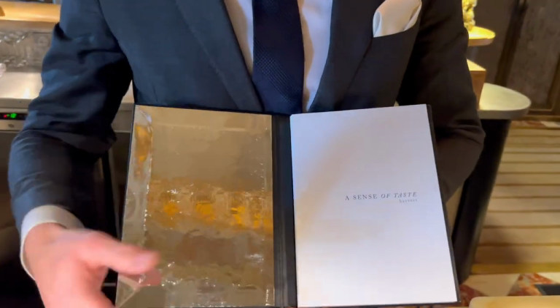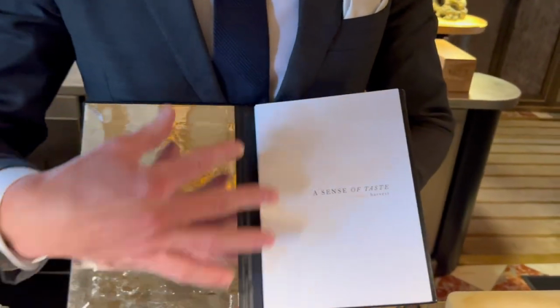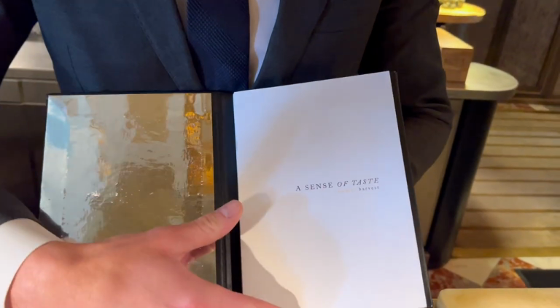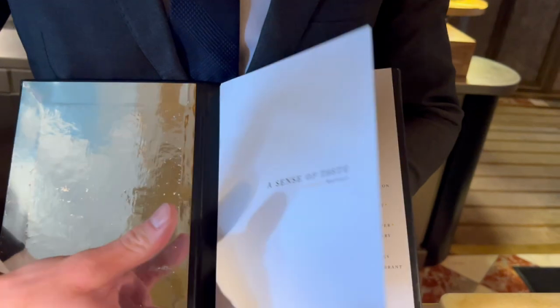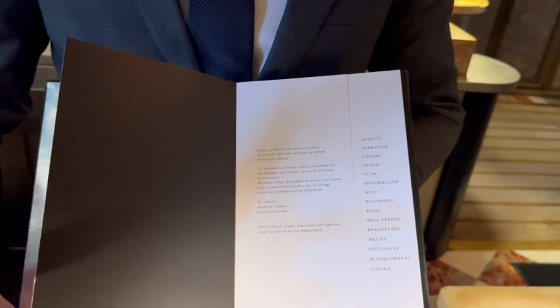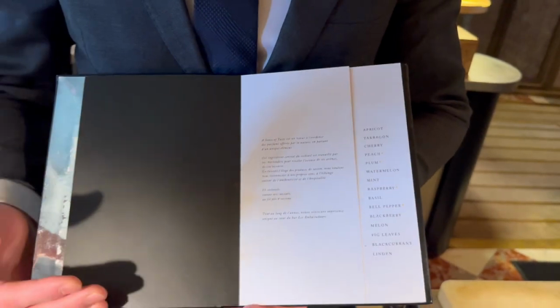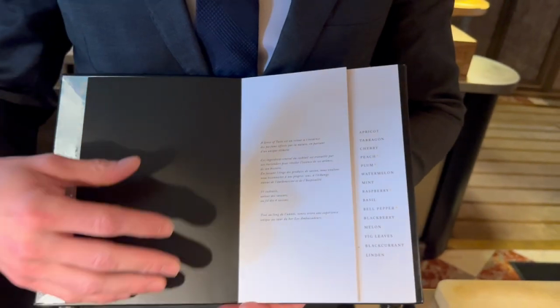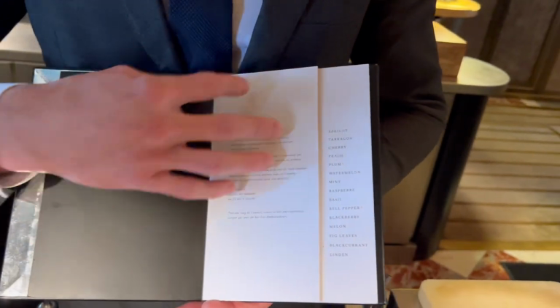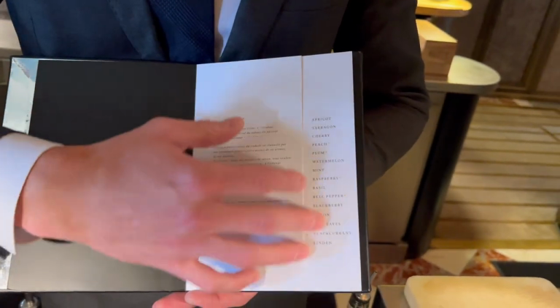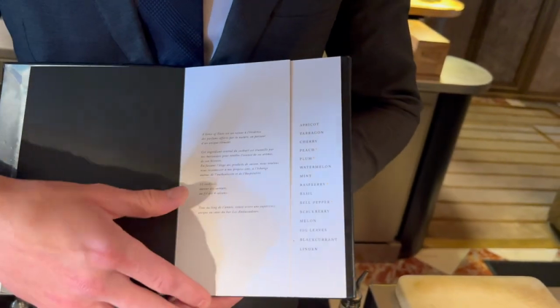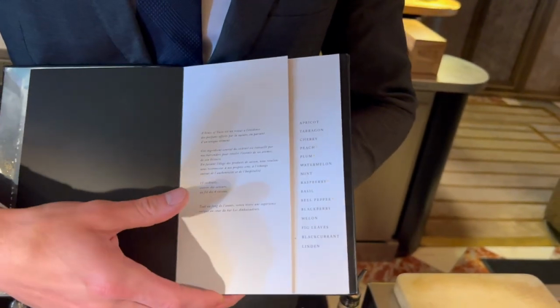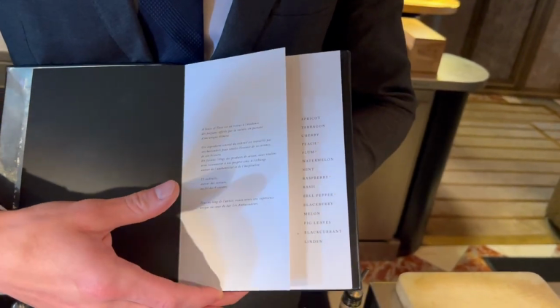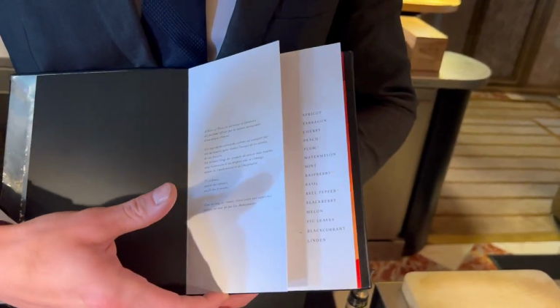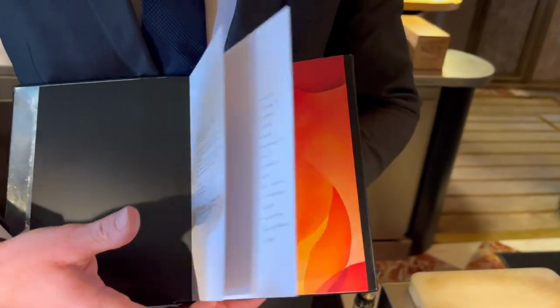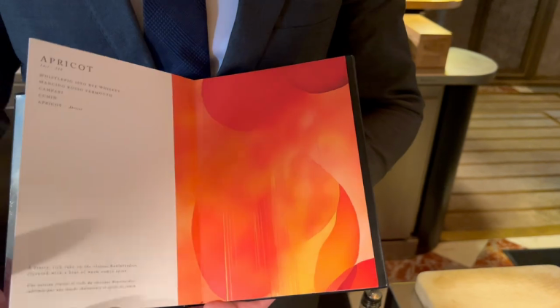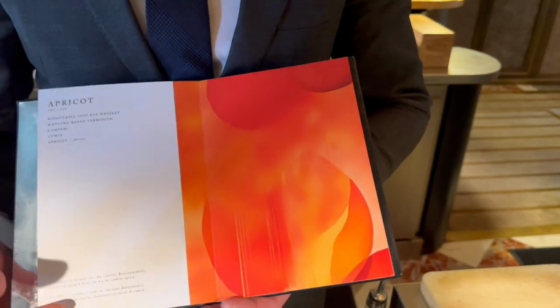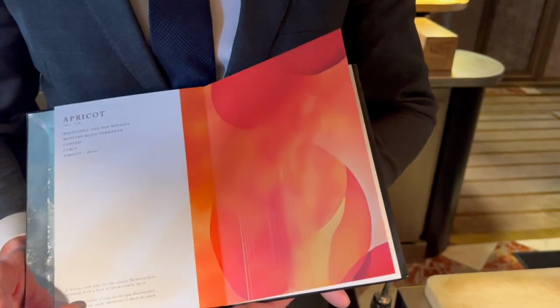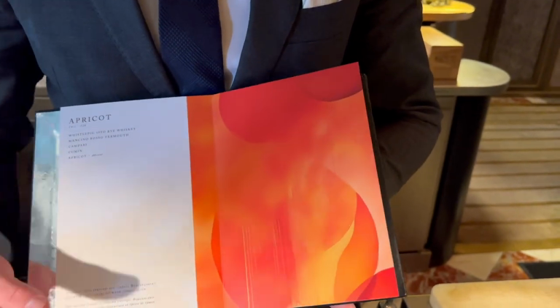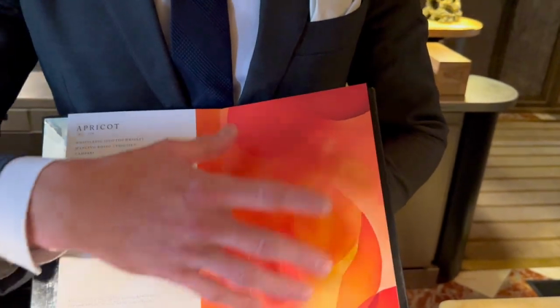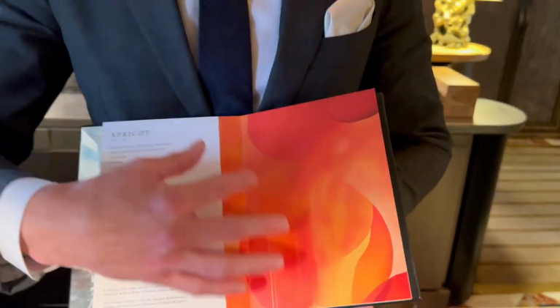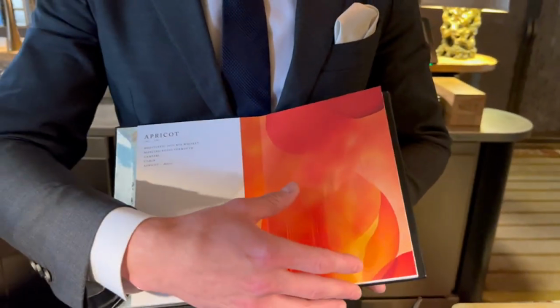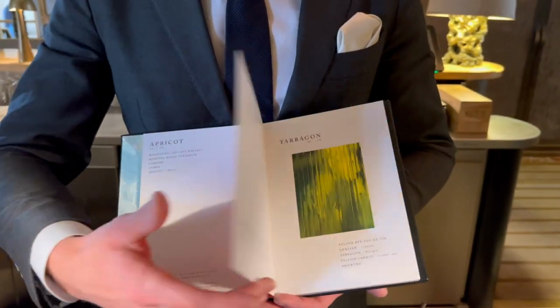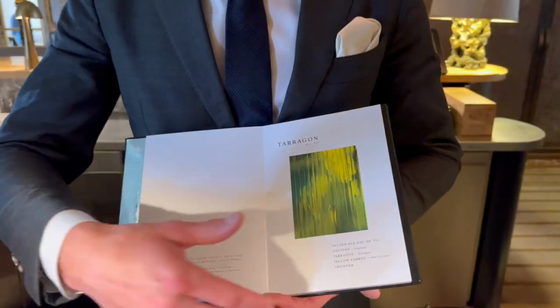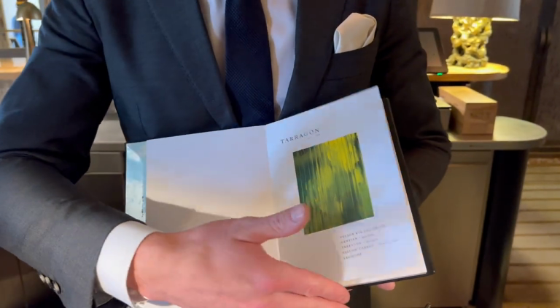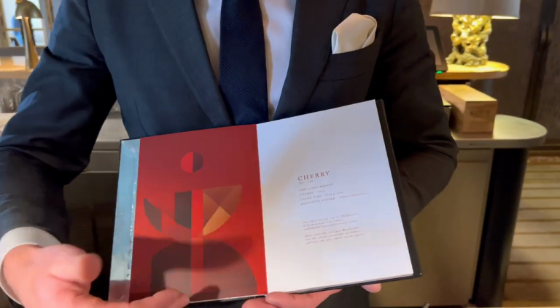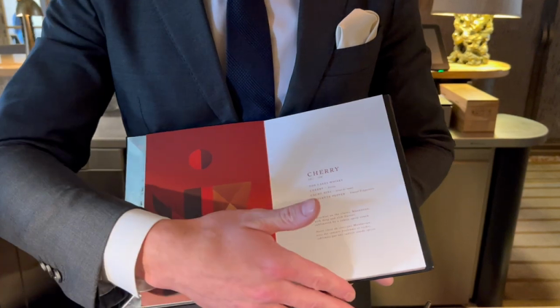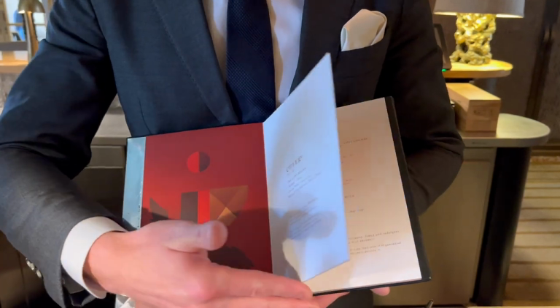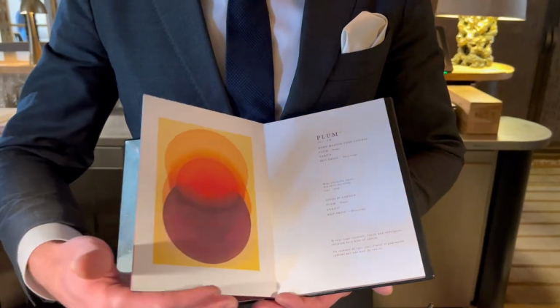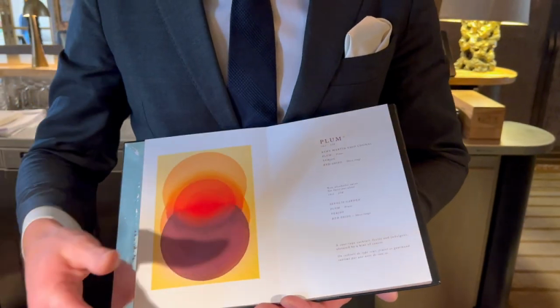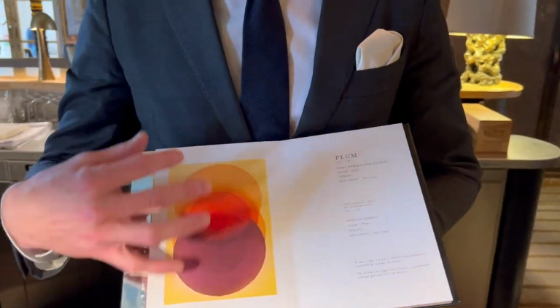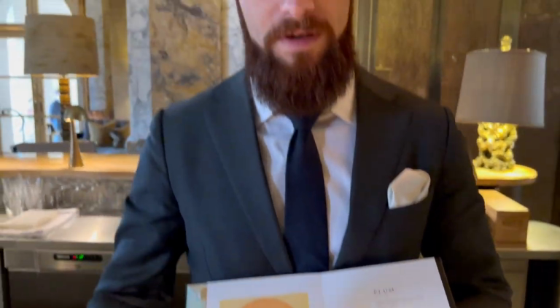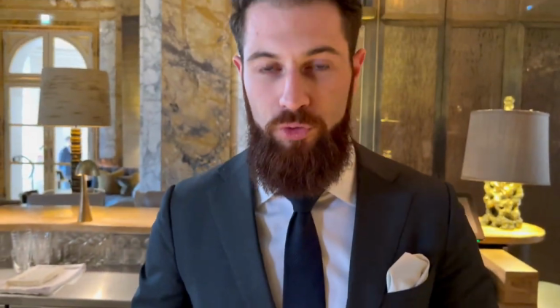So this is our menu — we base it on seasonality. There are 15 flavors that represent the beauty of summer in France, and on every page we have an abstract art that has been generated by AI, representing the texture and the flavor of the drinks.